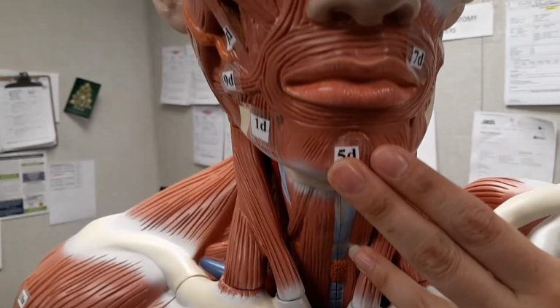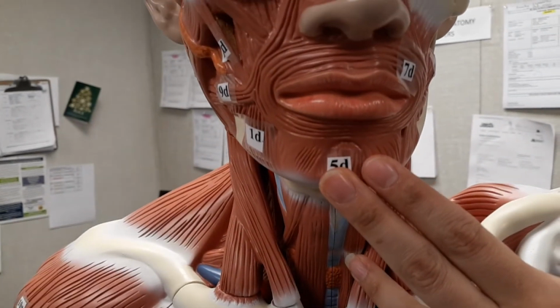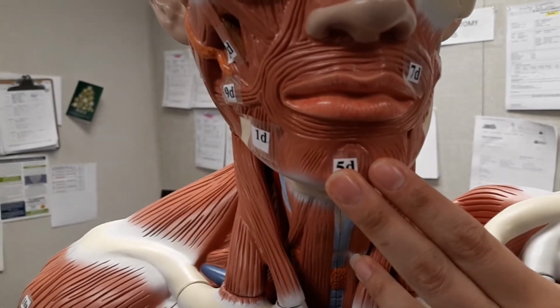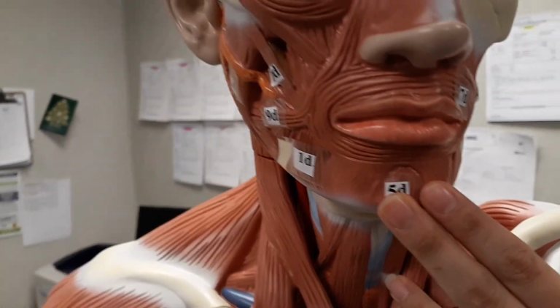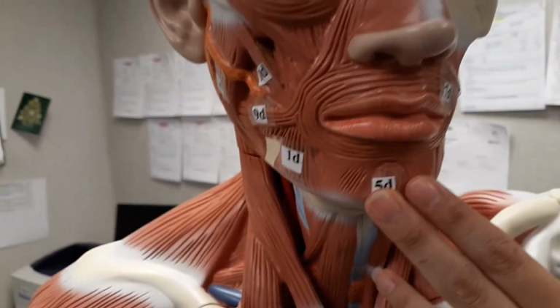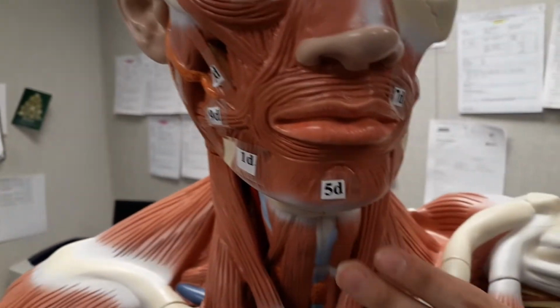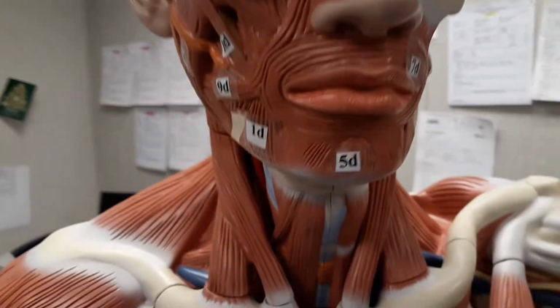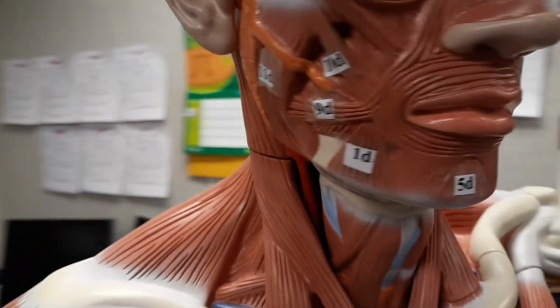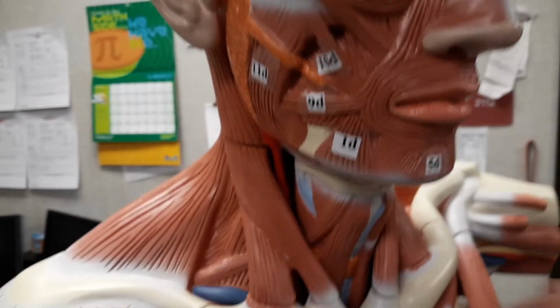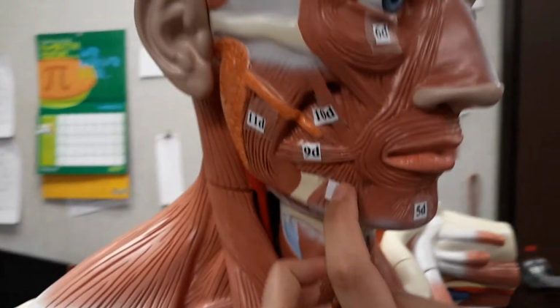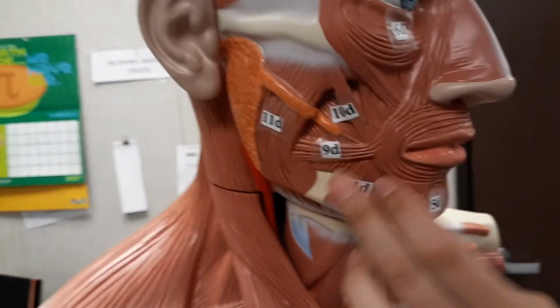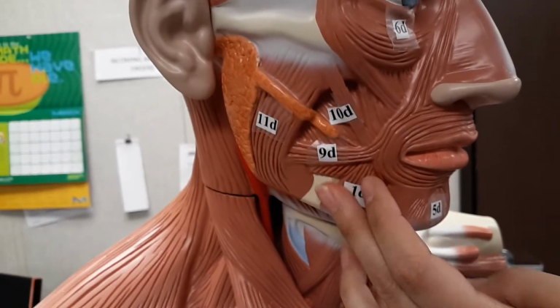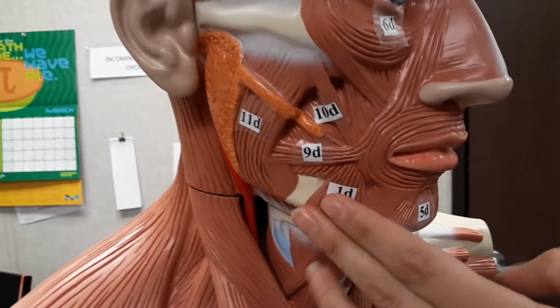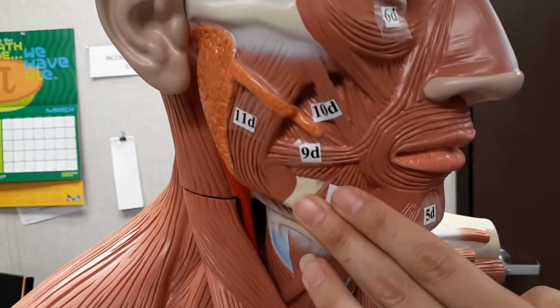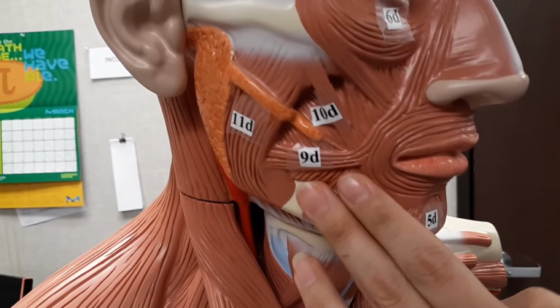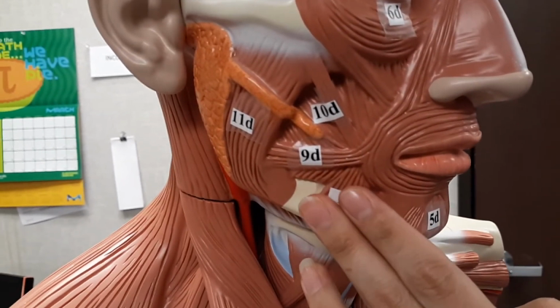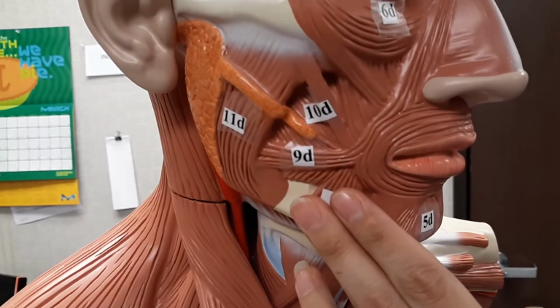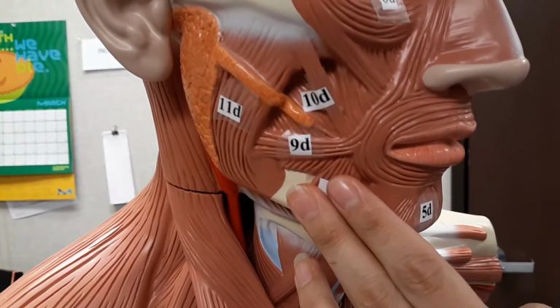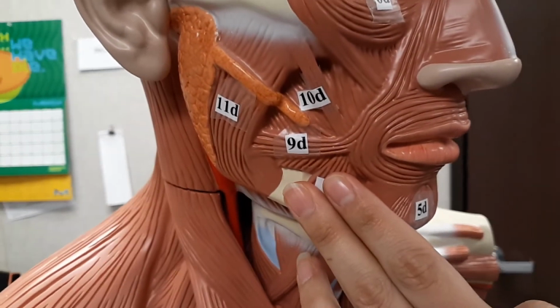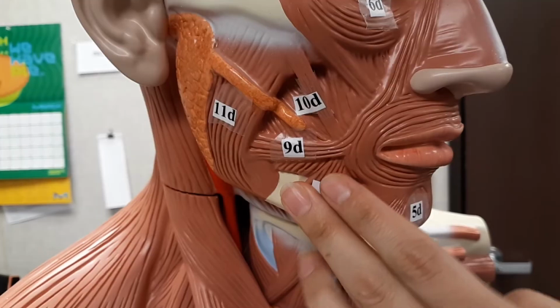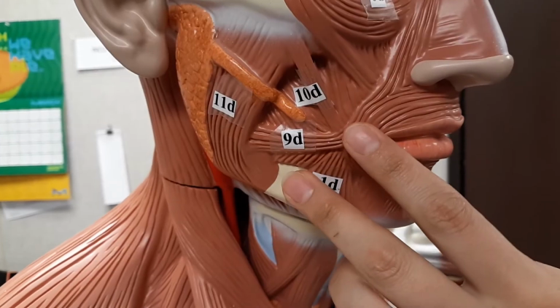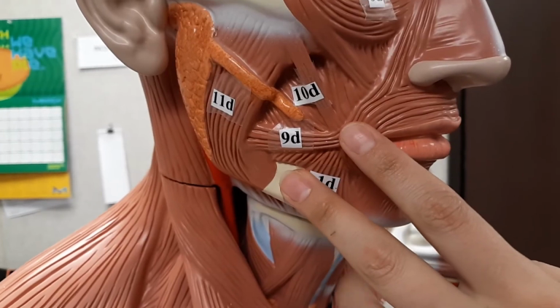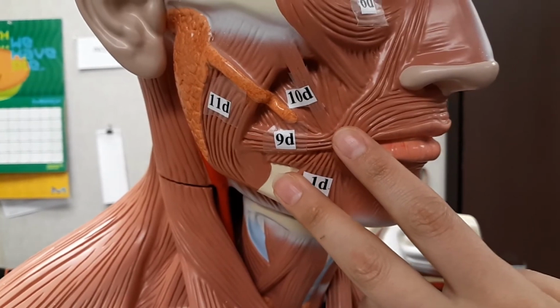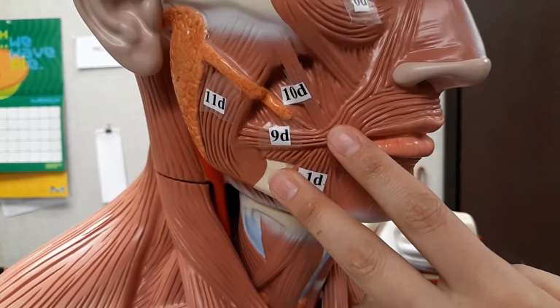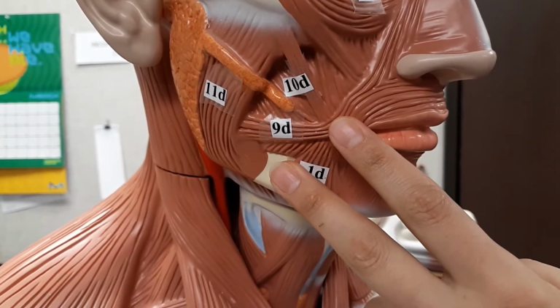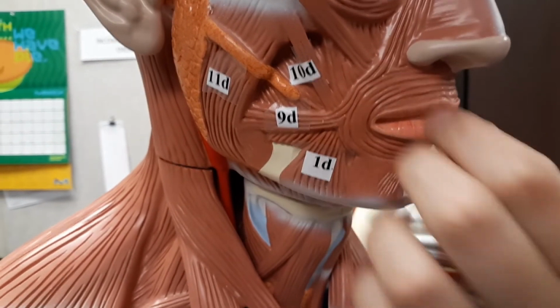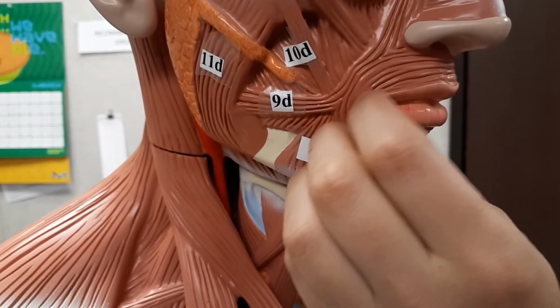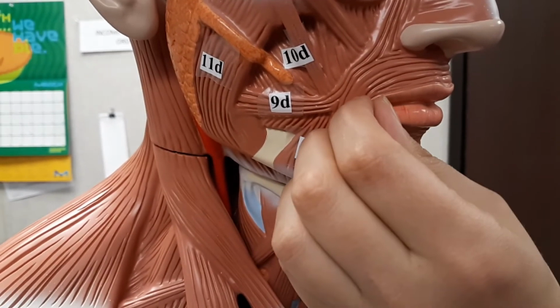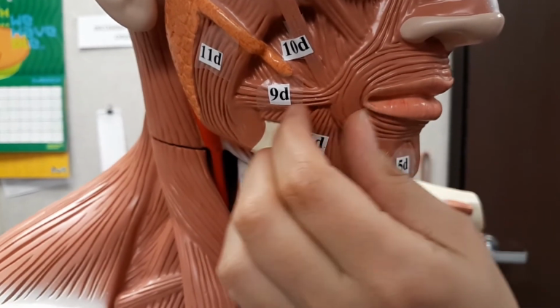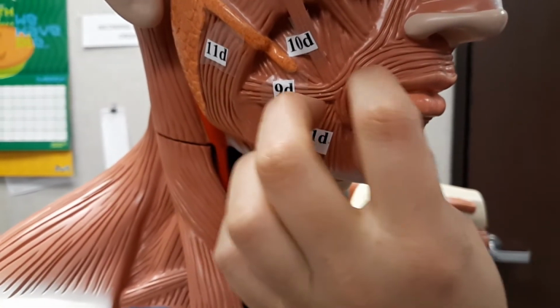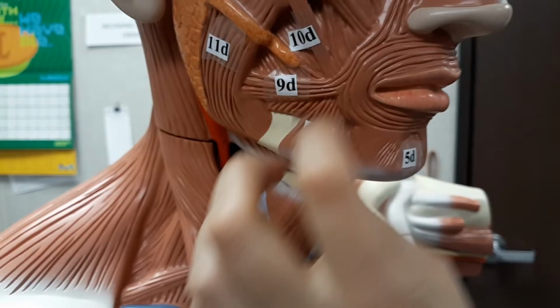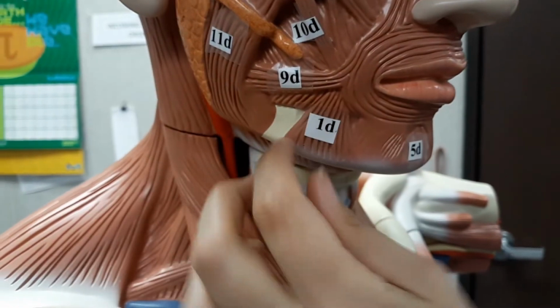Next, we're going to go to the depressor anguli oris. That's going to be tagged on this side, but again, you're going to have both on each side. It's going to draw the angle of the mouth laterally and inferiorly, as in opening the mouth — making it go down and over here at this angle.